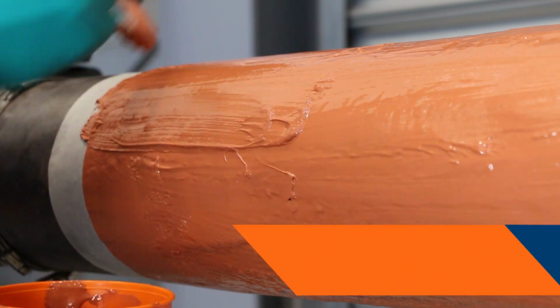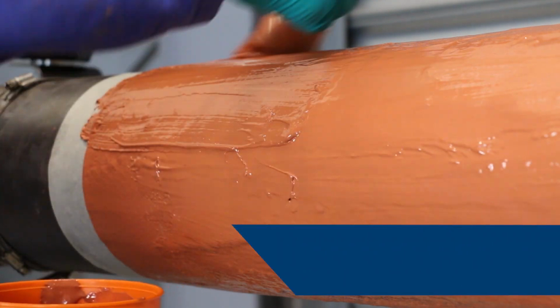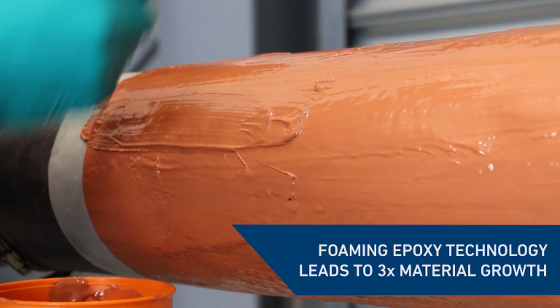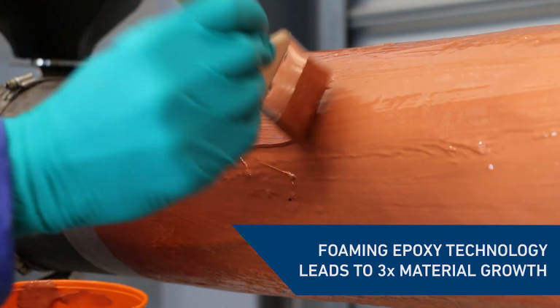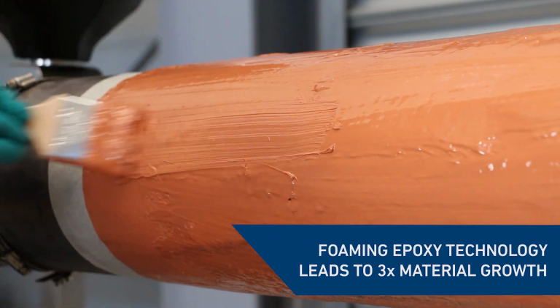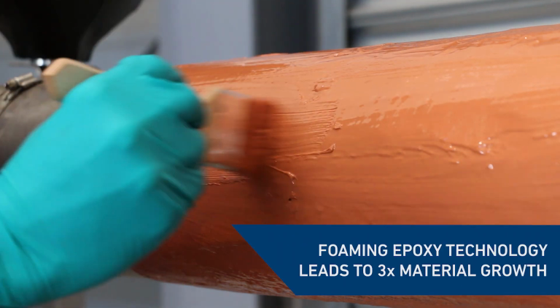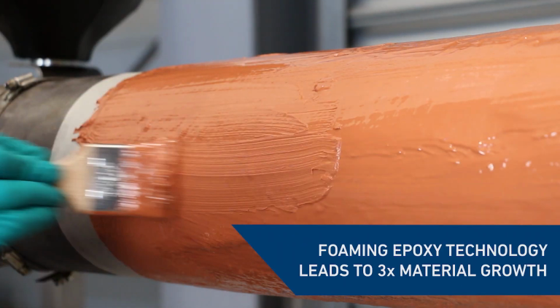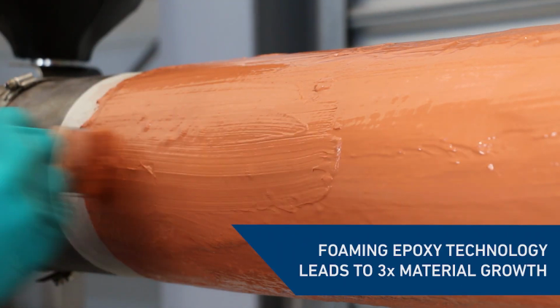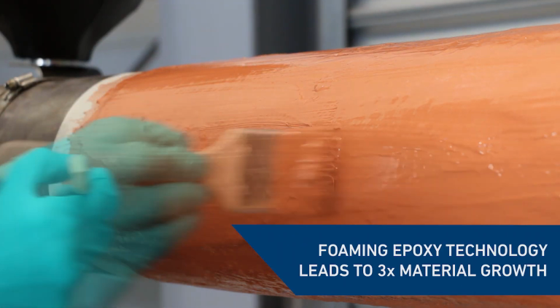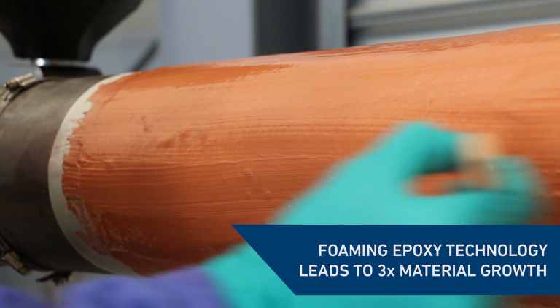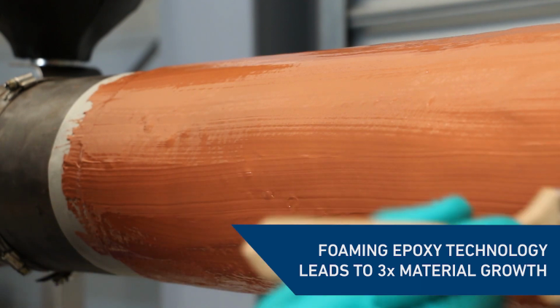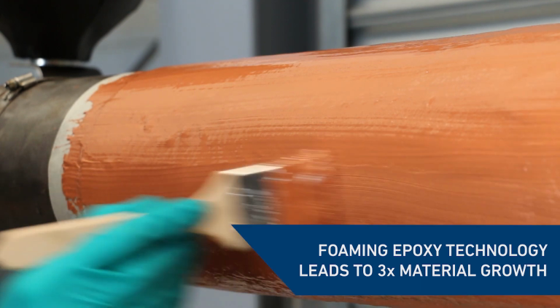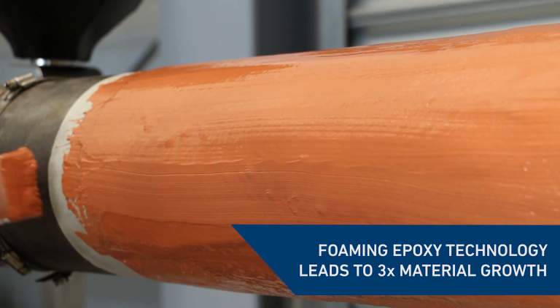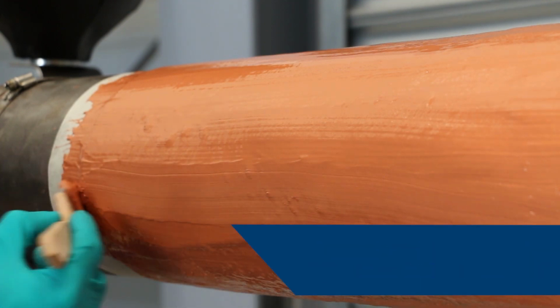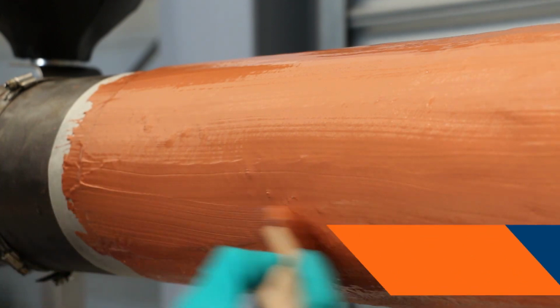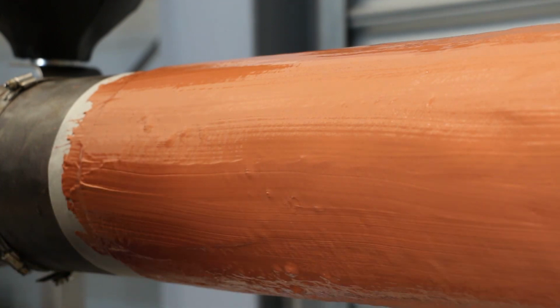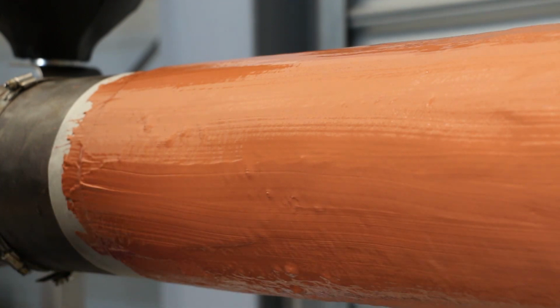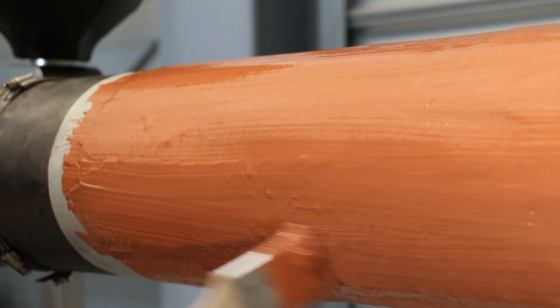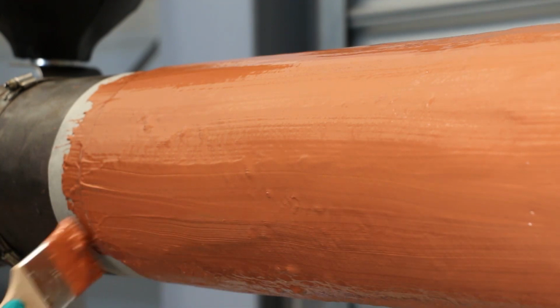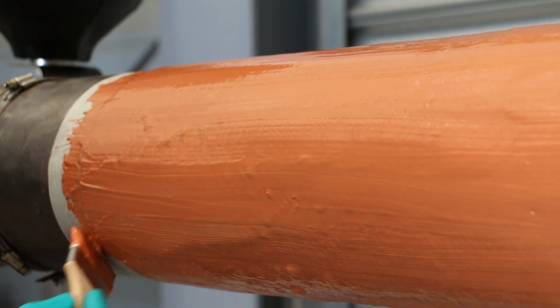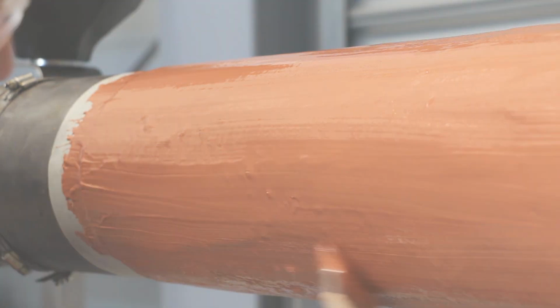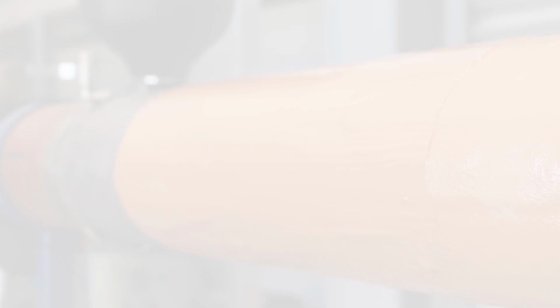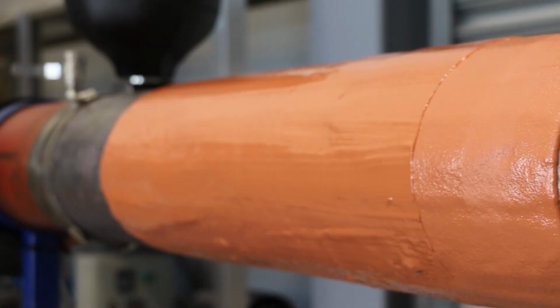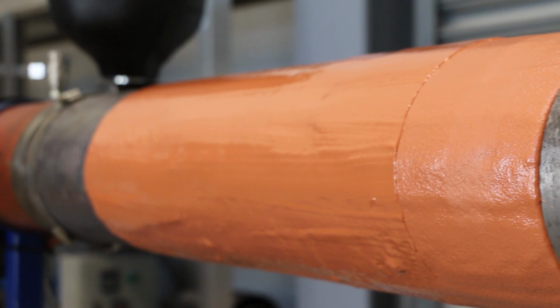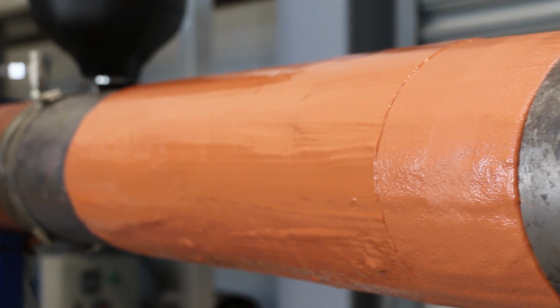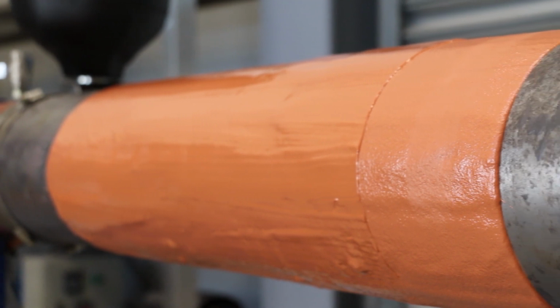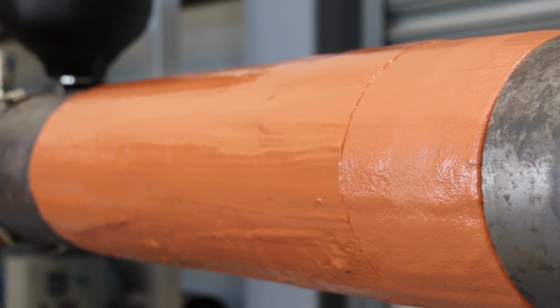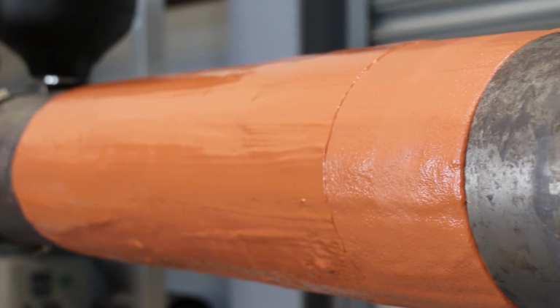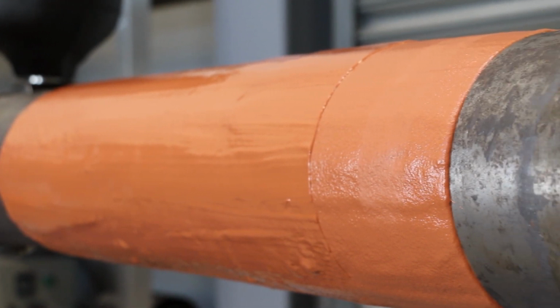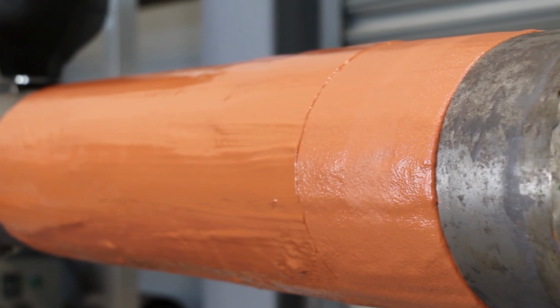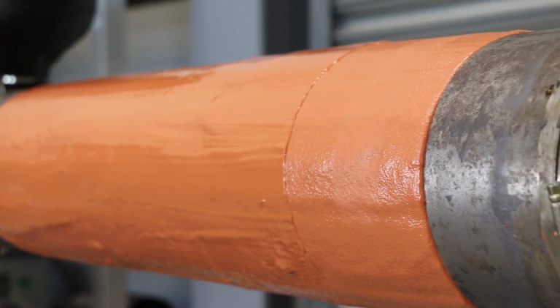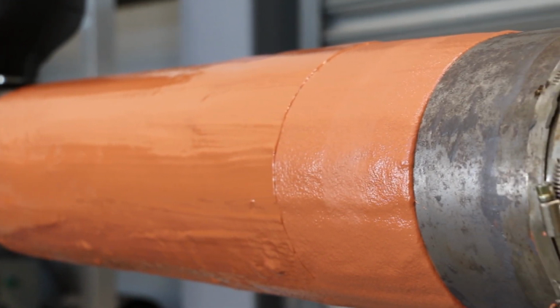Featuring foaming epoxy technology, Belzona 5871 expands up to three times the thickness at which it was originally applied. A one millimetre wet application will give a three millimetre thick cured barrier.